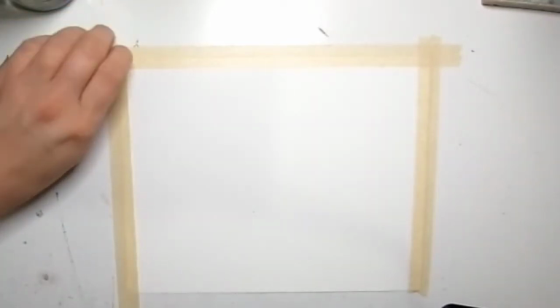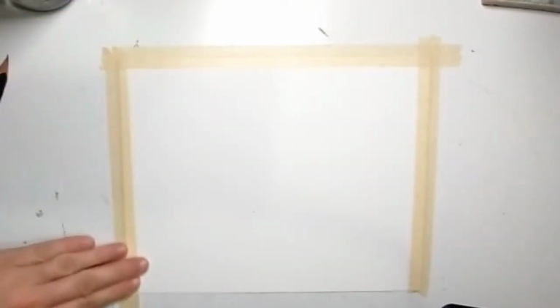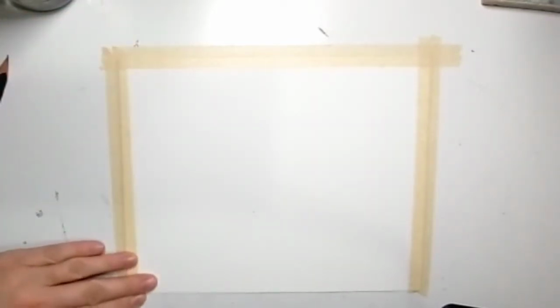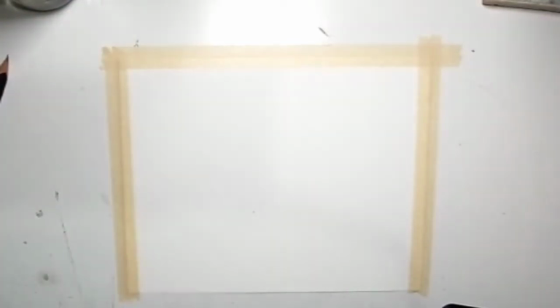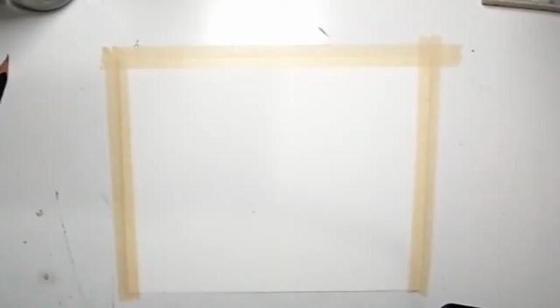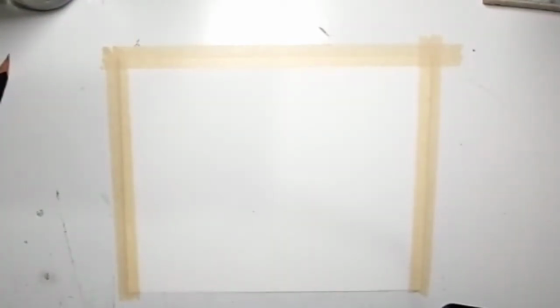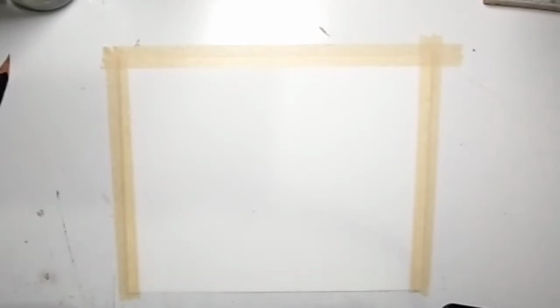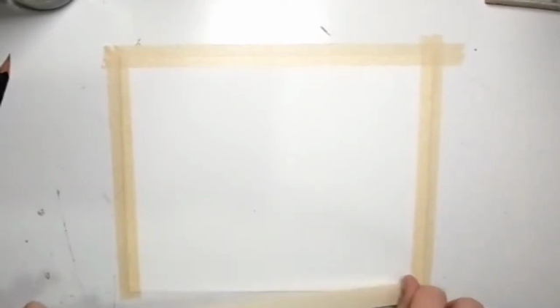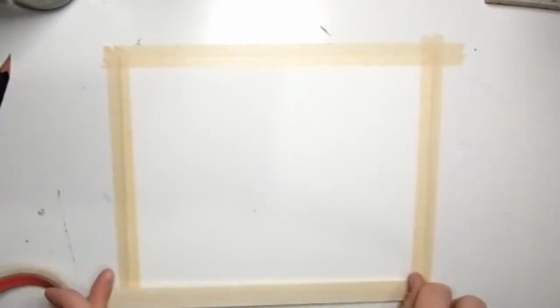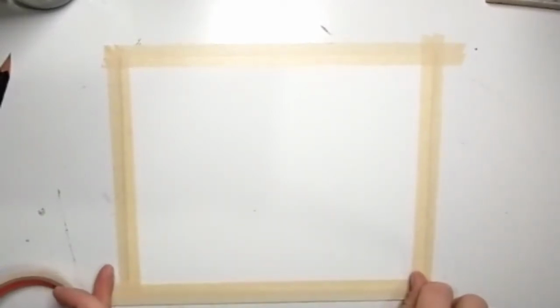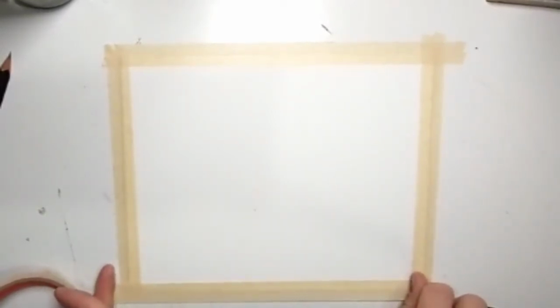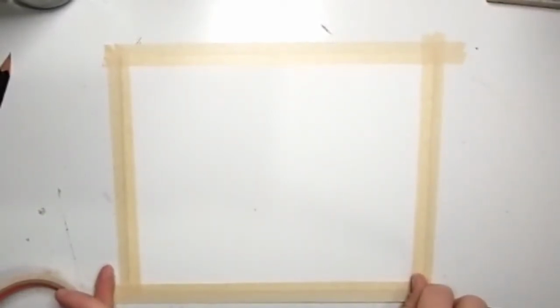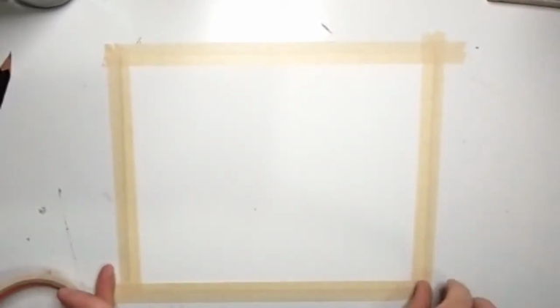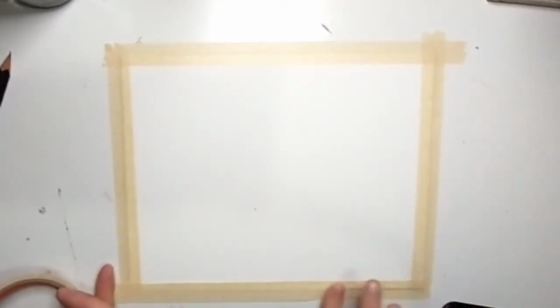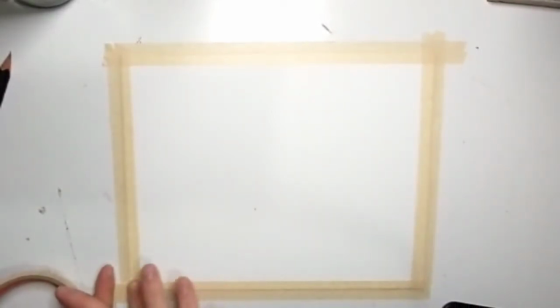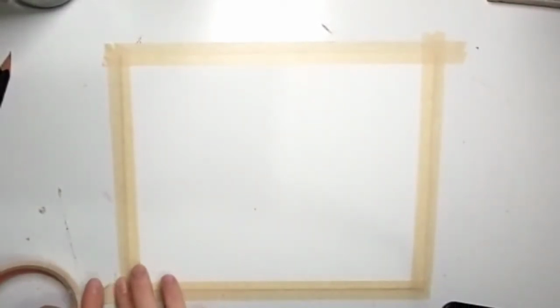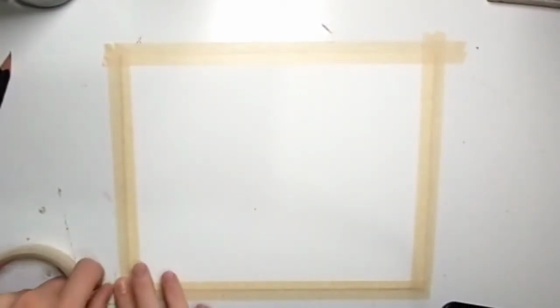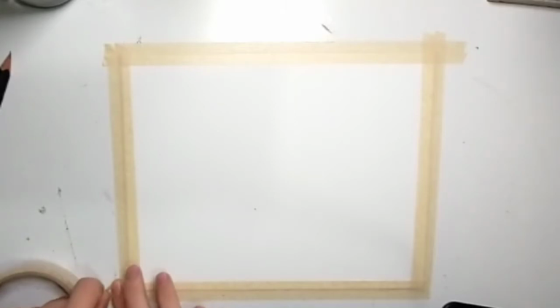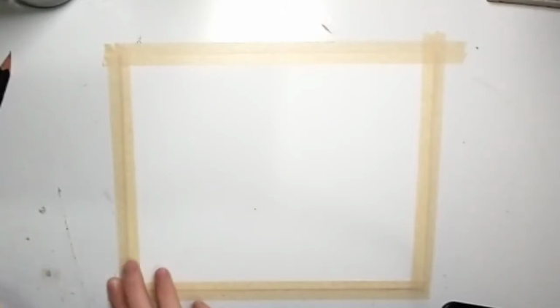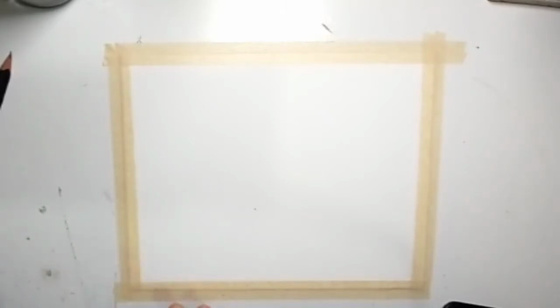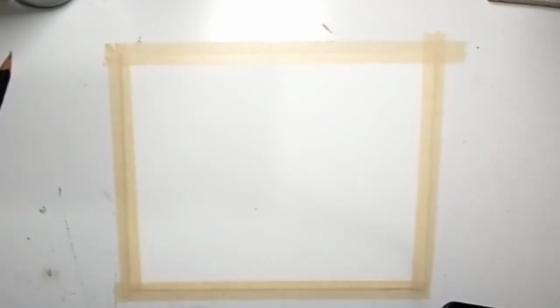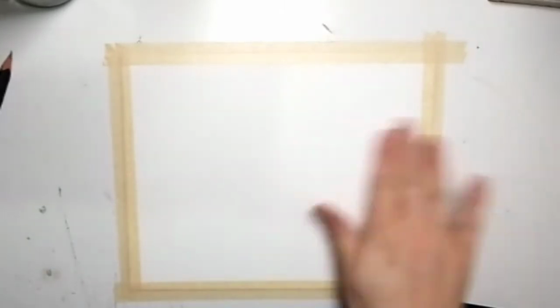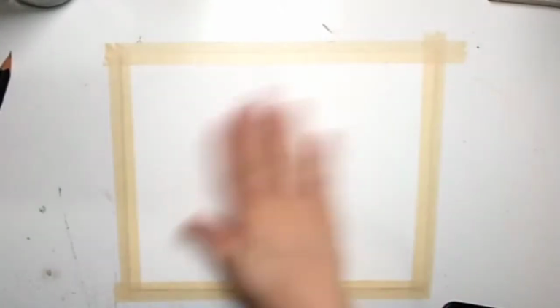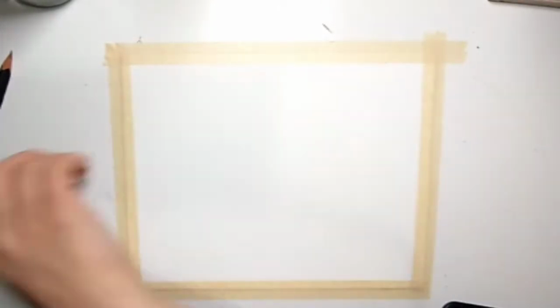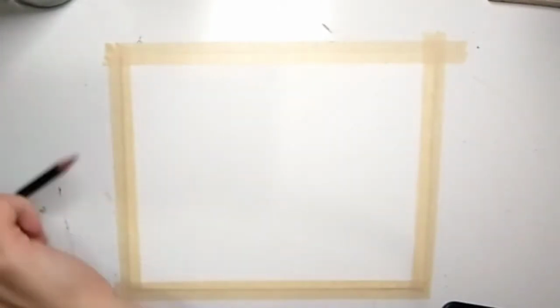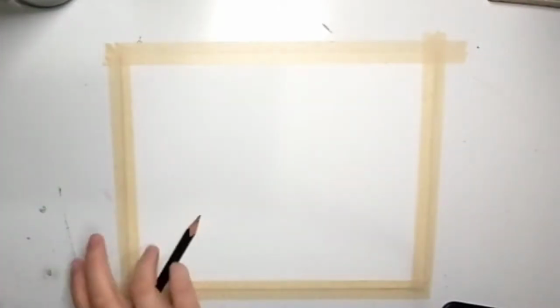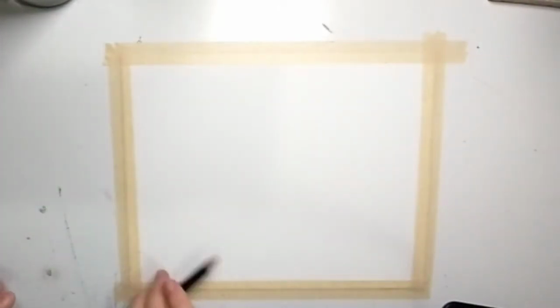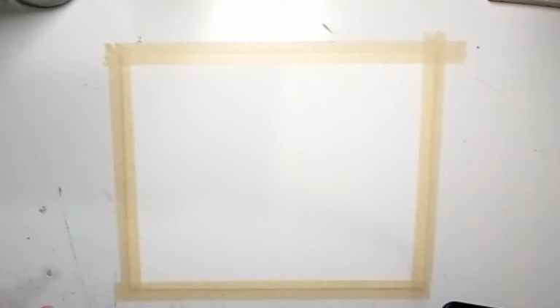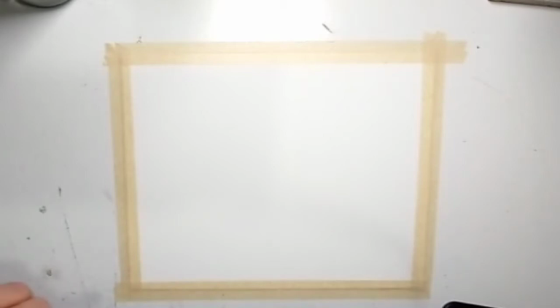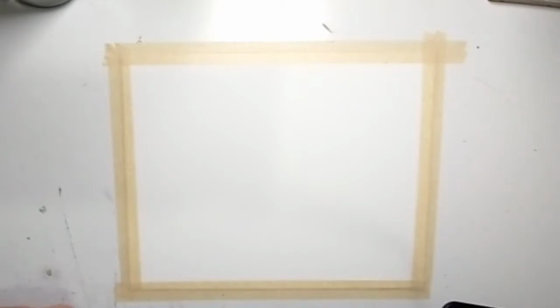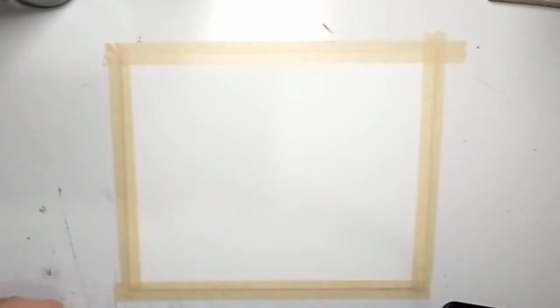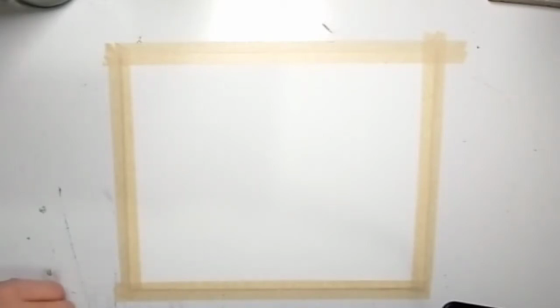To get started, as always you're going to want your watercolor paper and some tape. You're going to want to tape down those edges and get any goopers off of there.